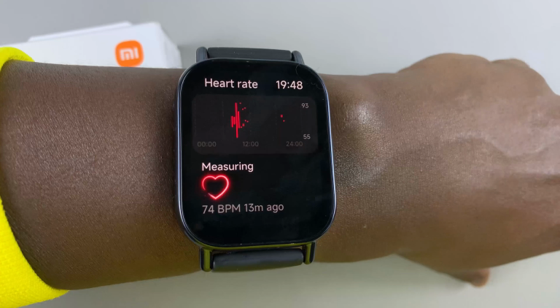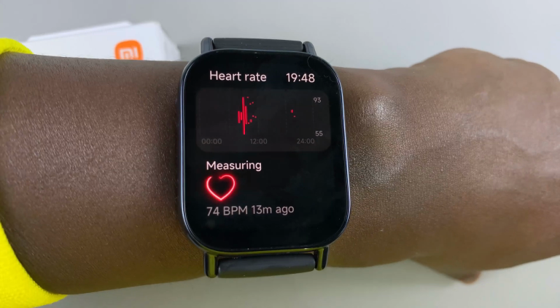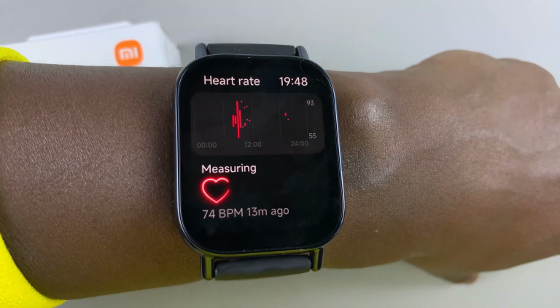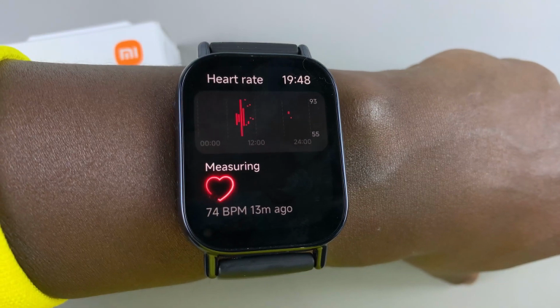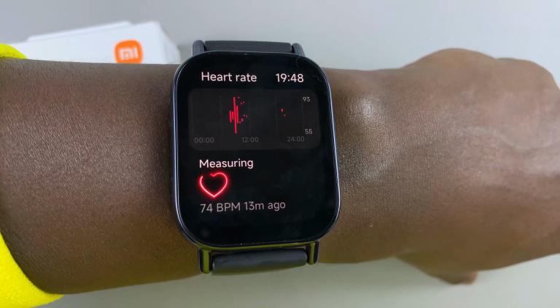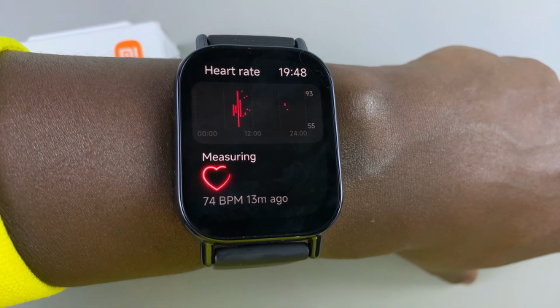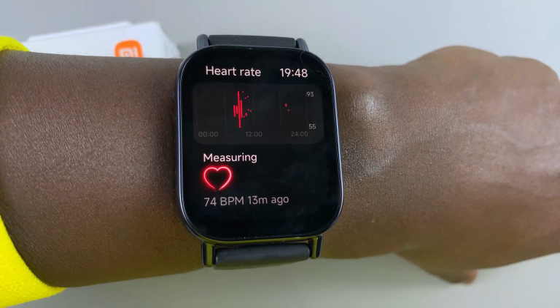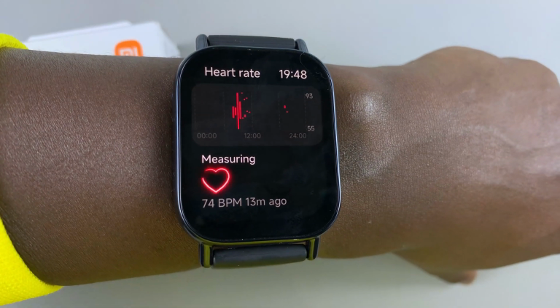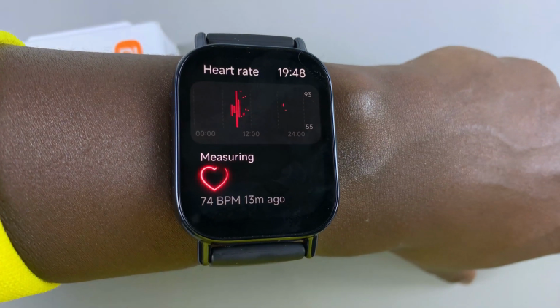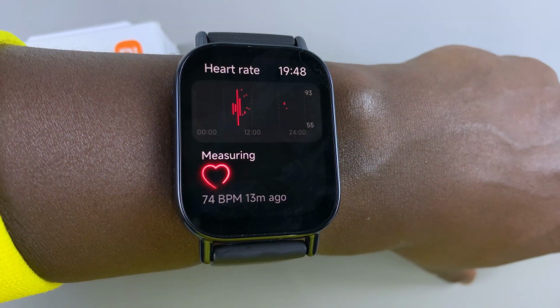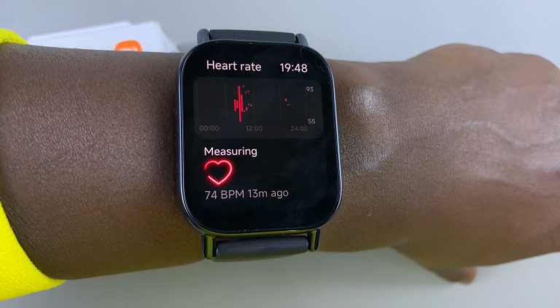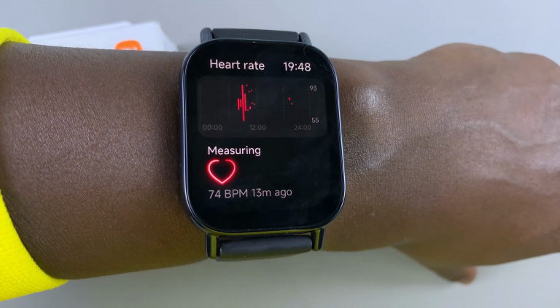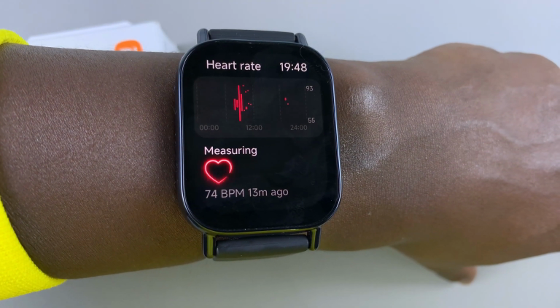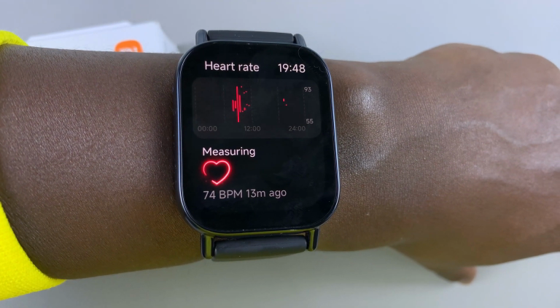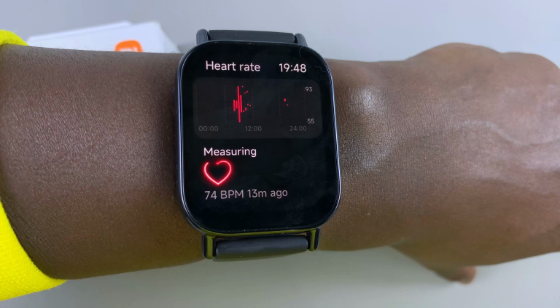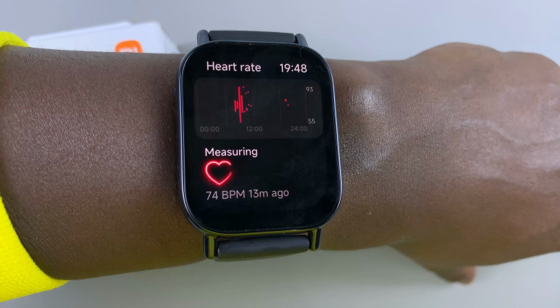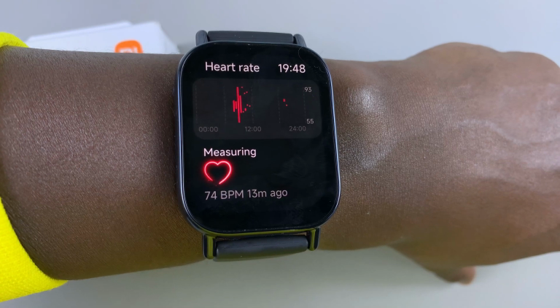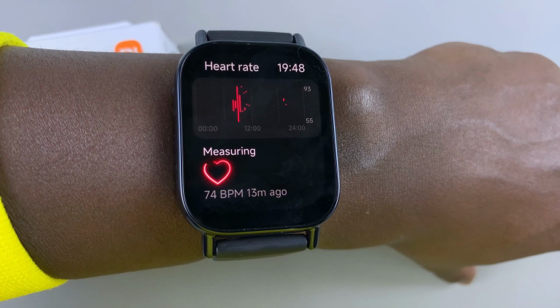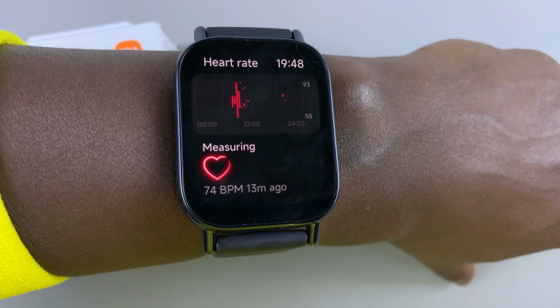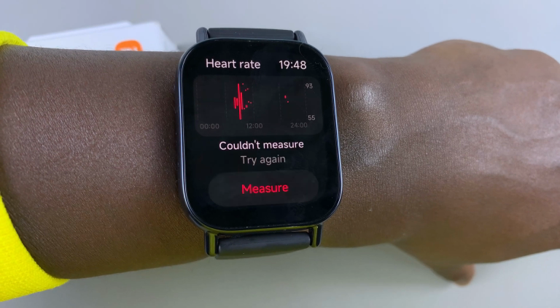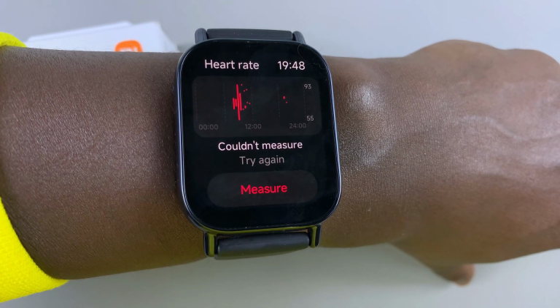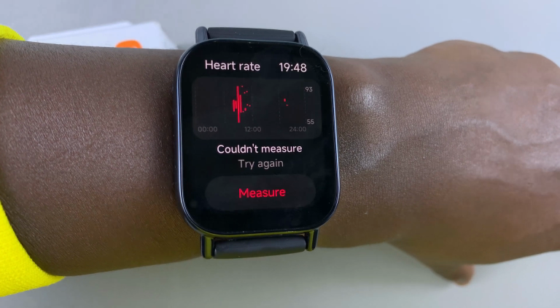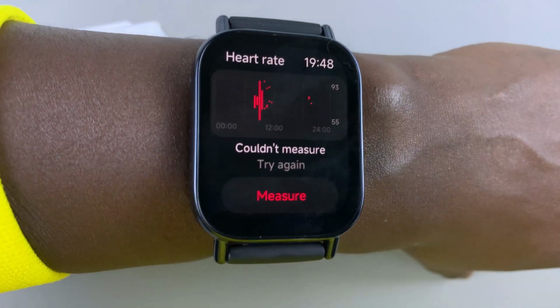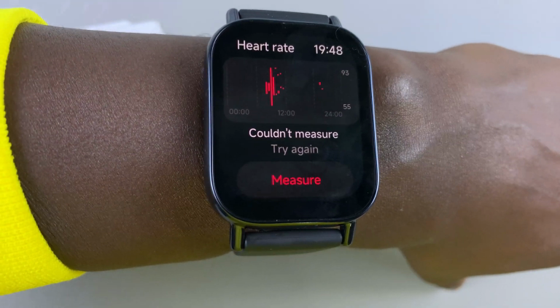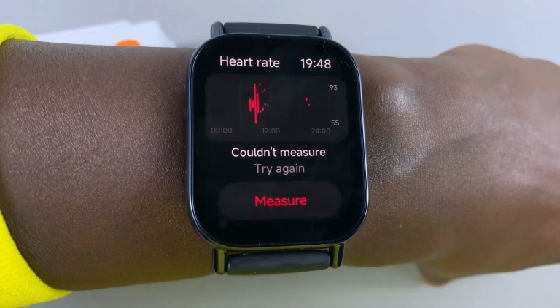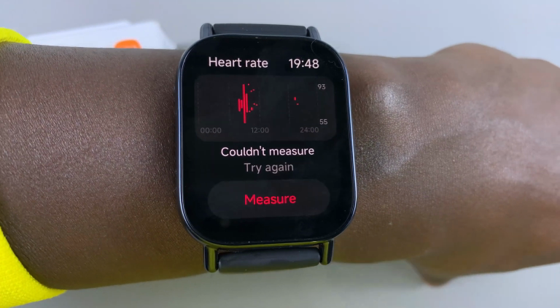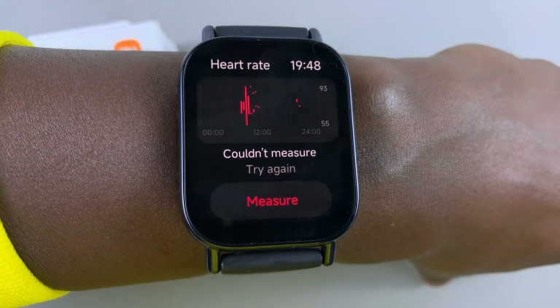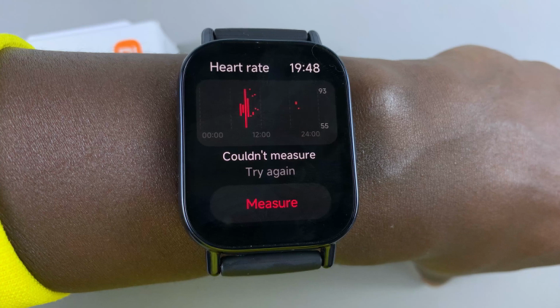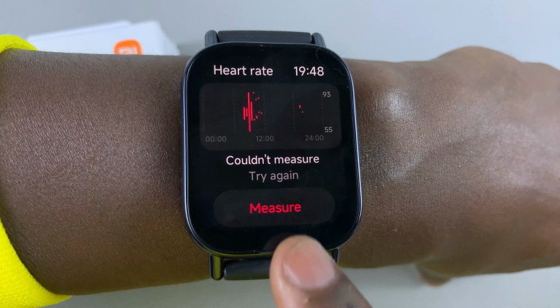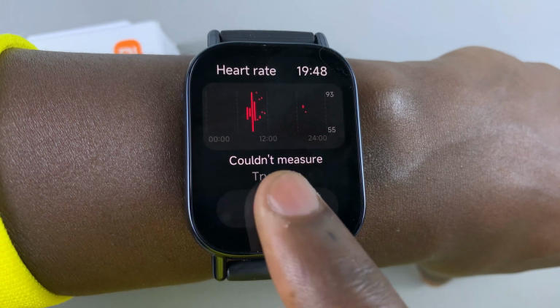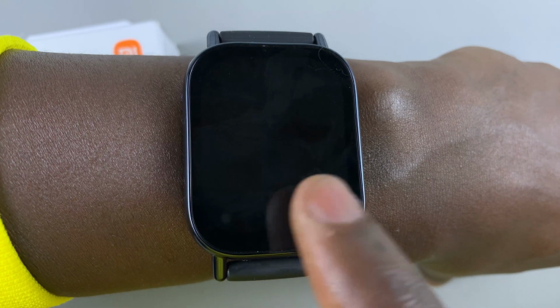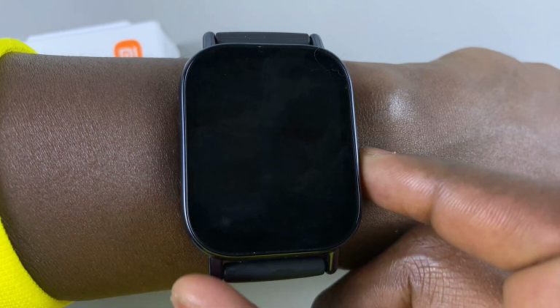So keep still as your heart rate is being measured. Occasionally you might receive an error, but you can try again.